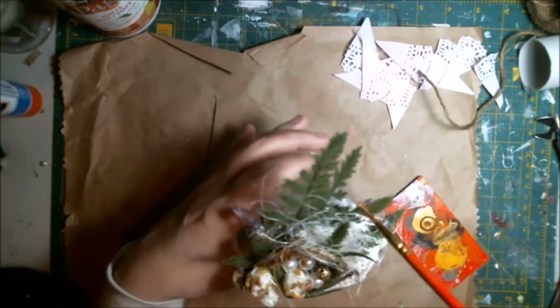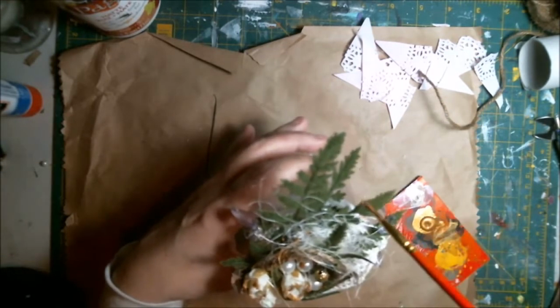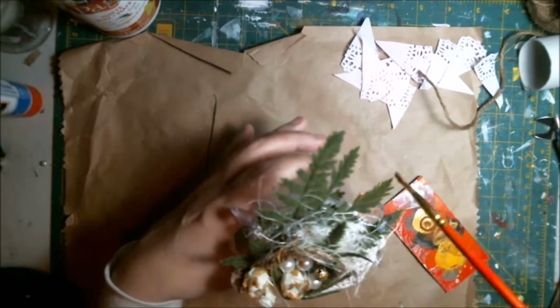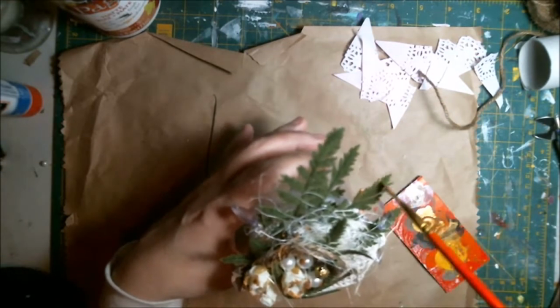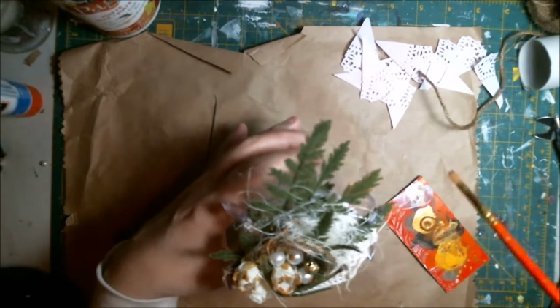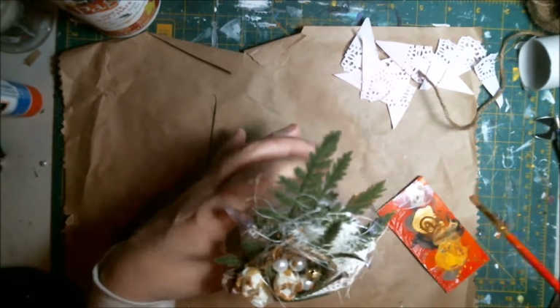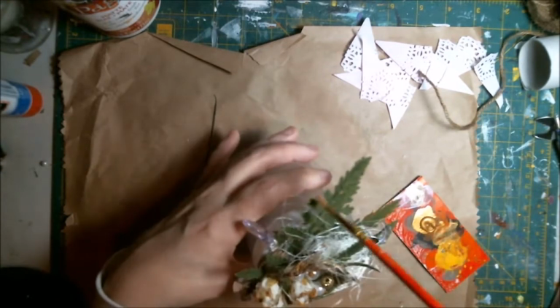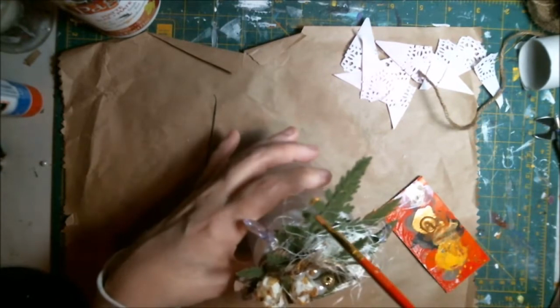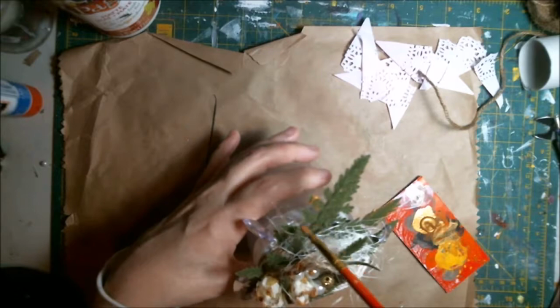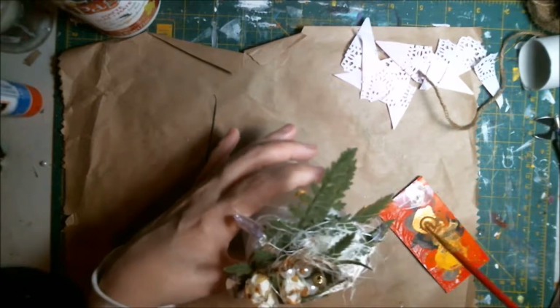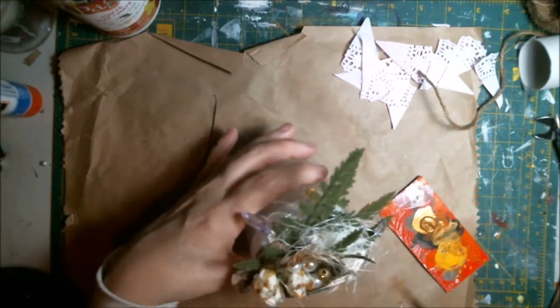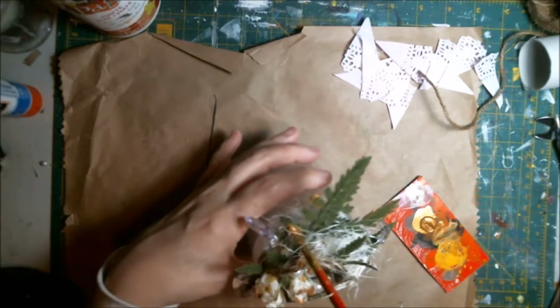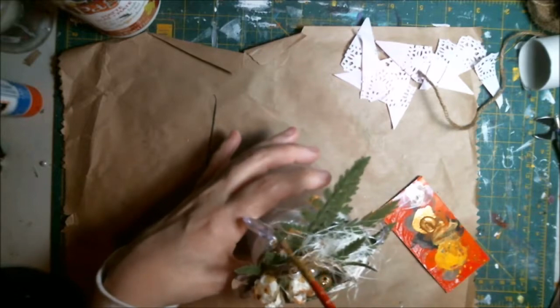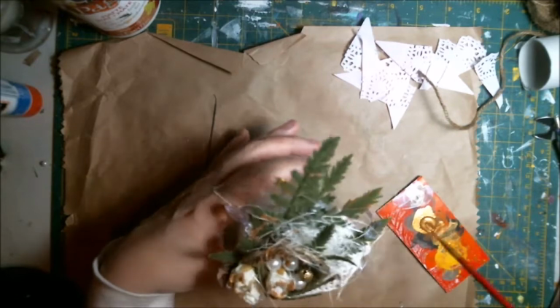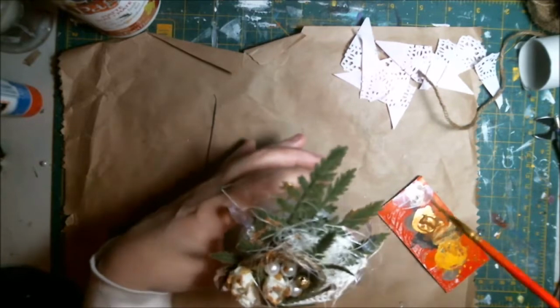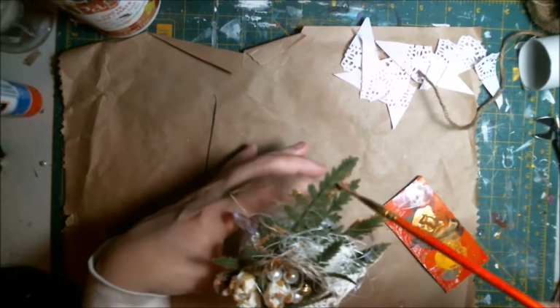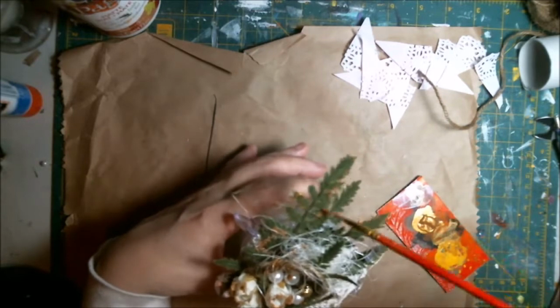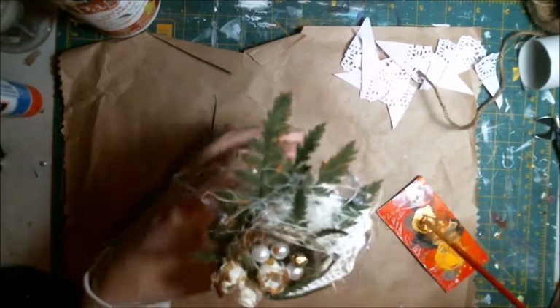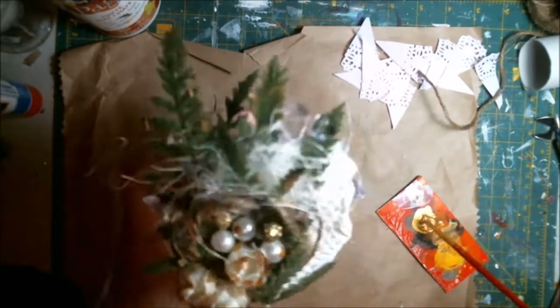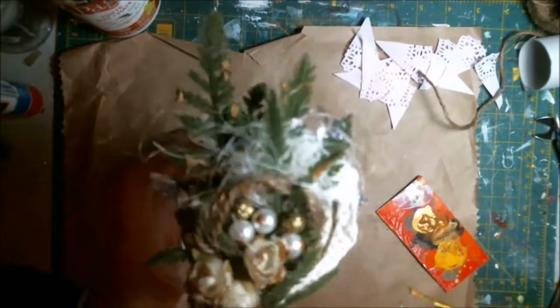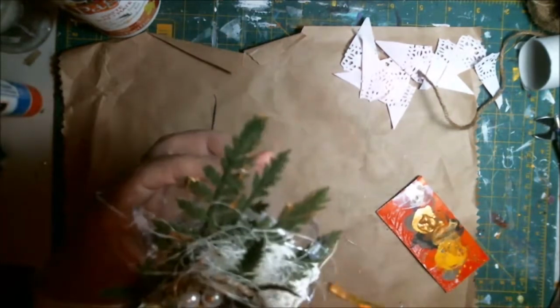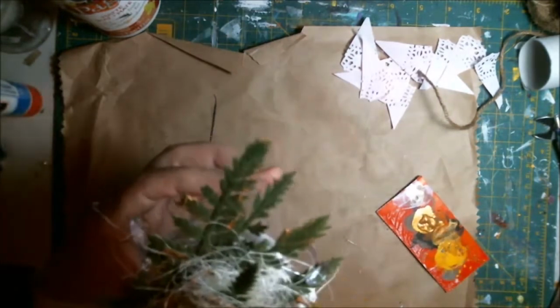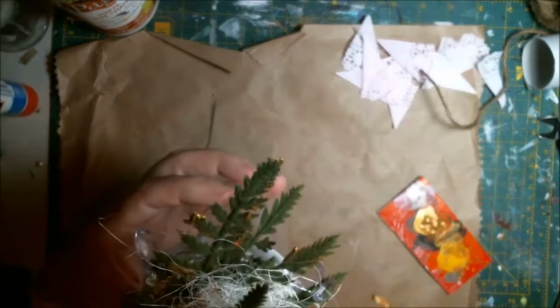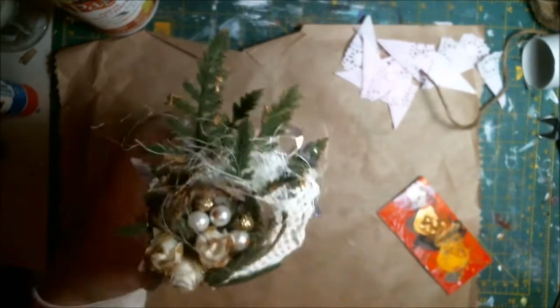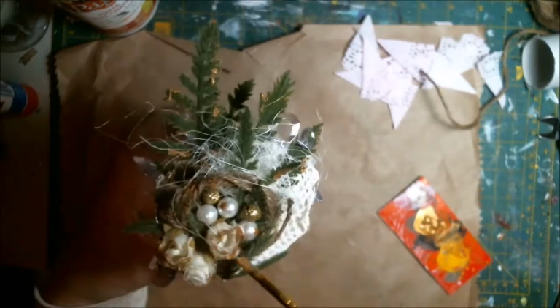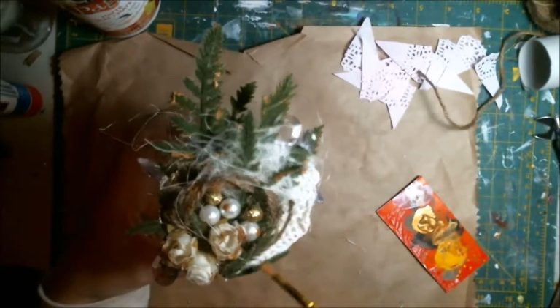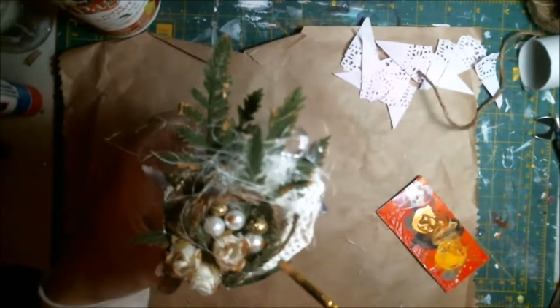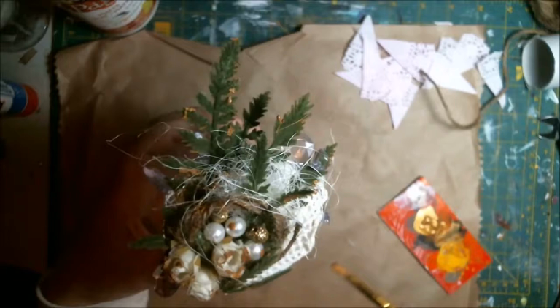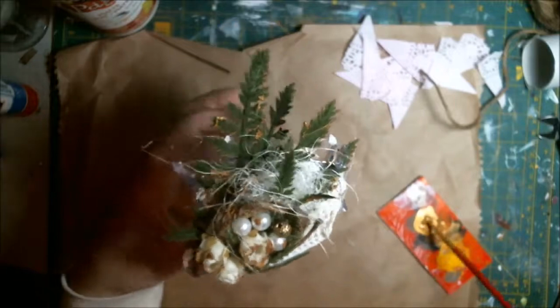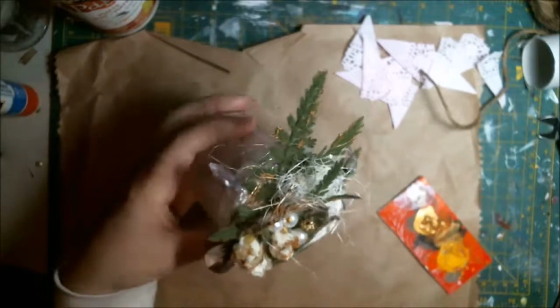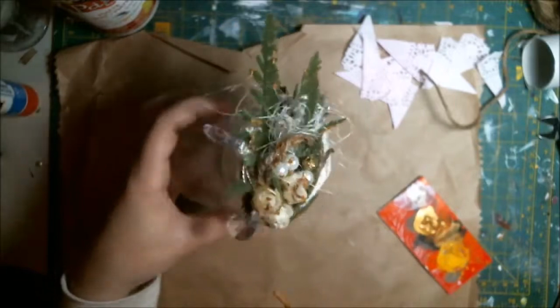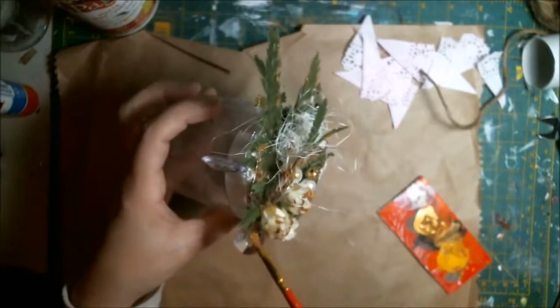A little bit on the beads, especially the white ones. It just ties it all together.